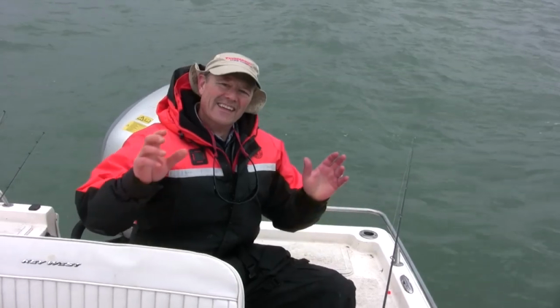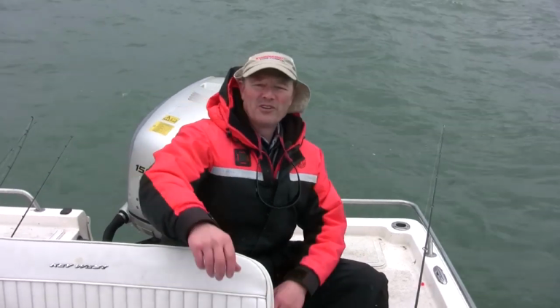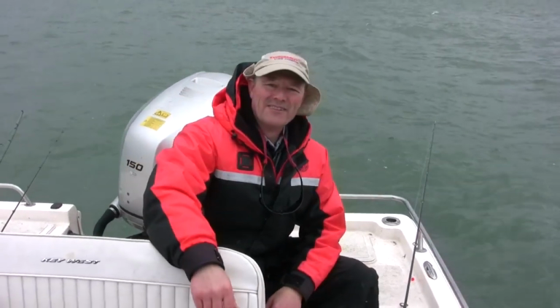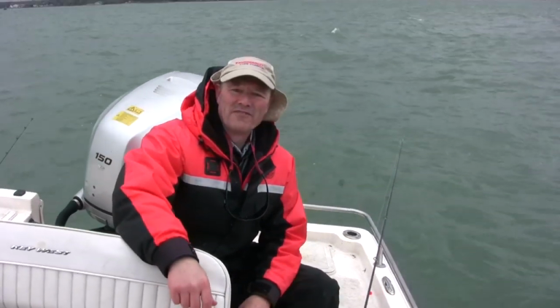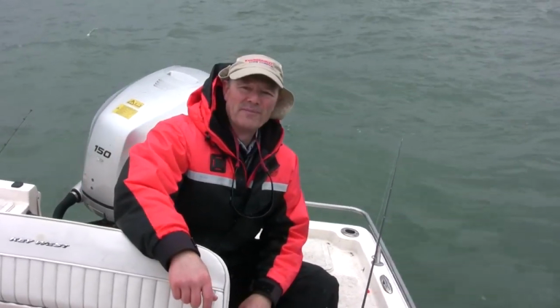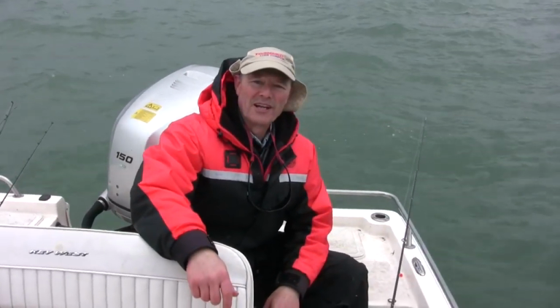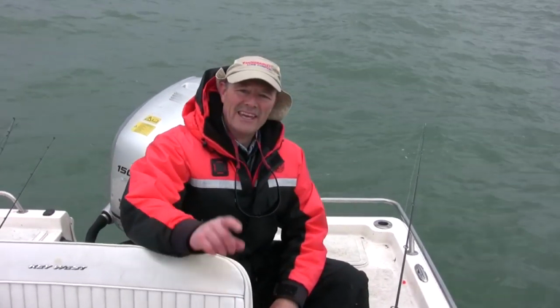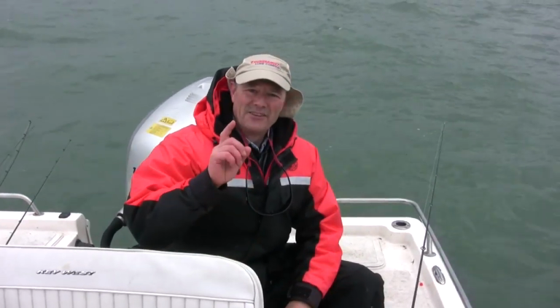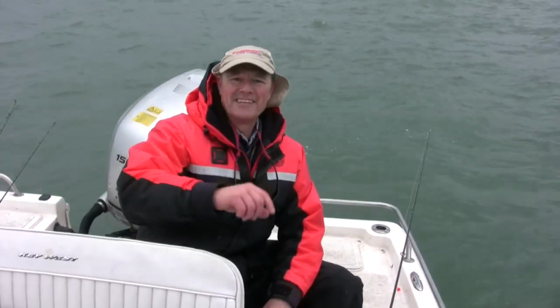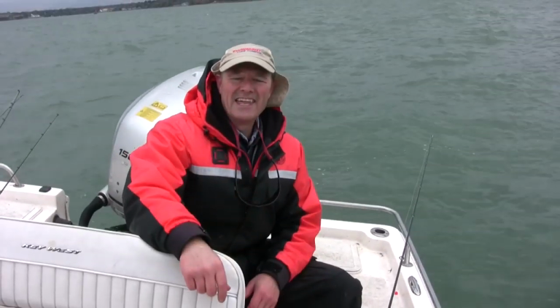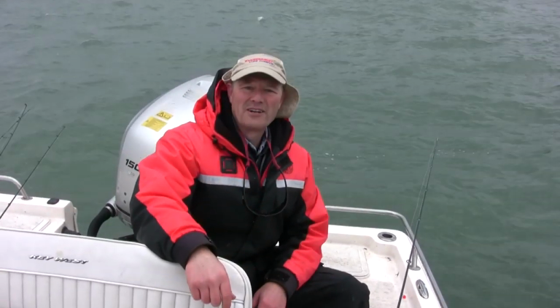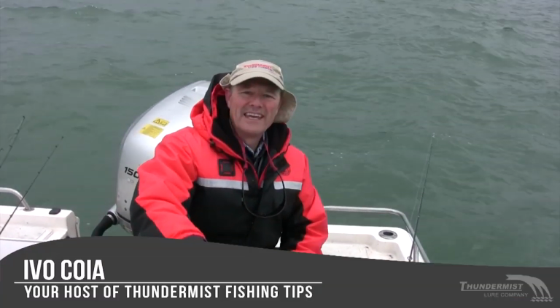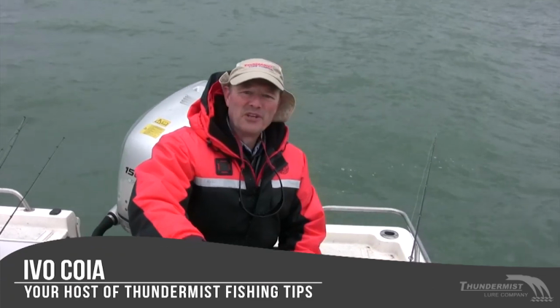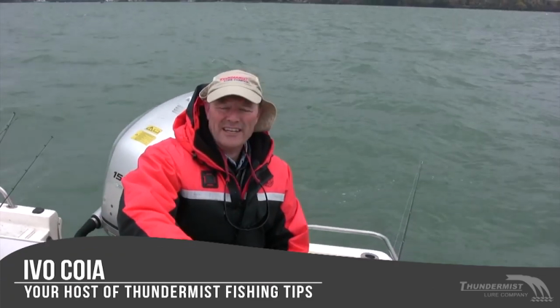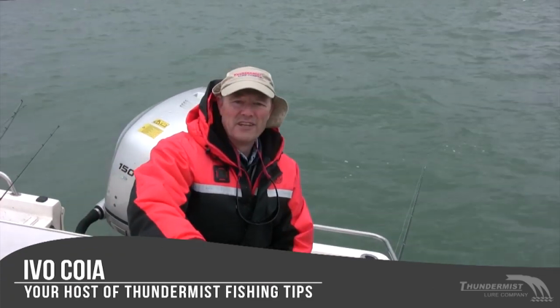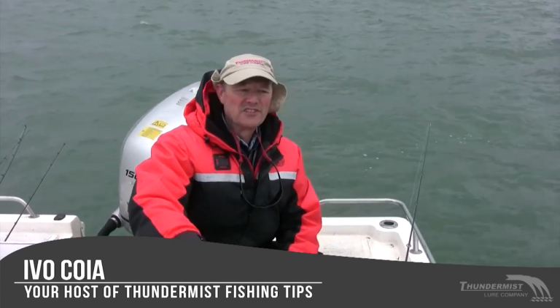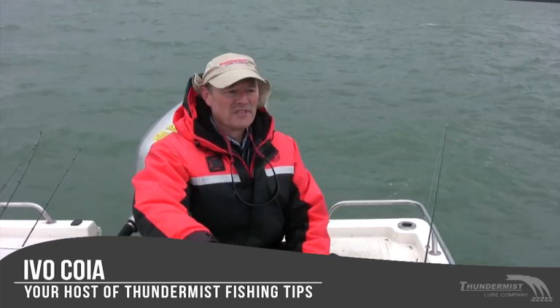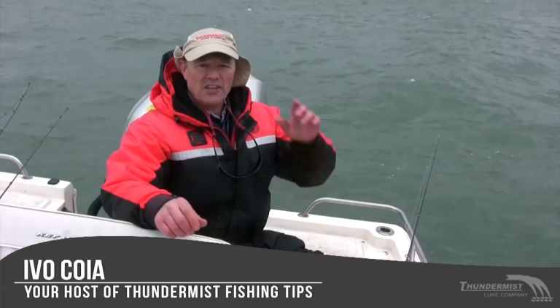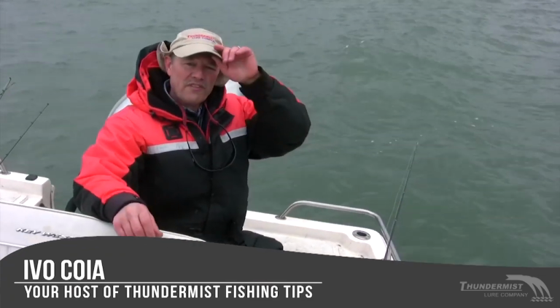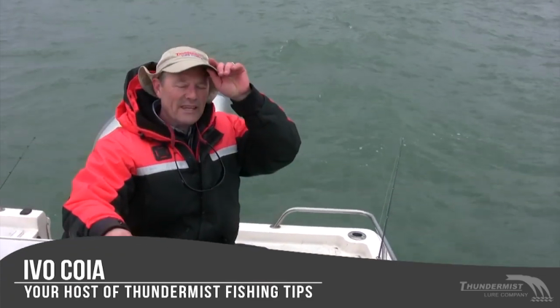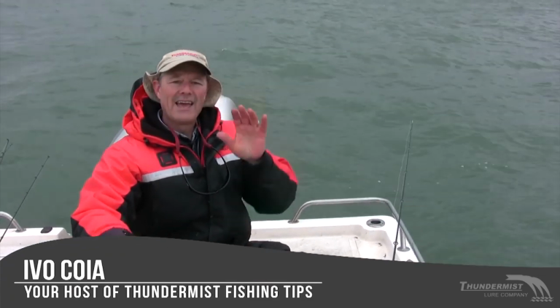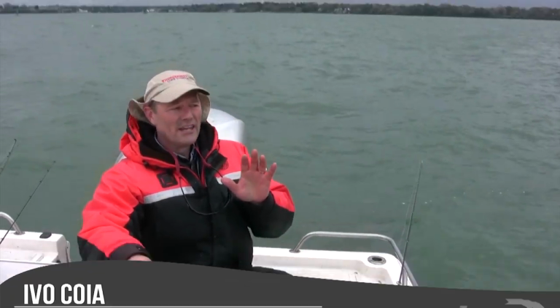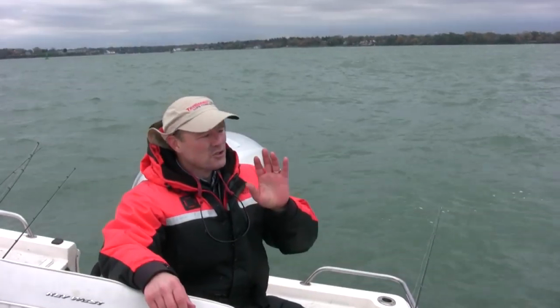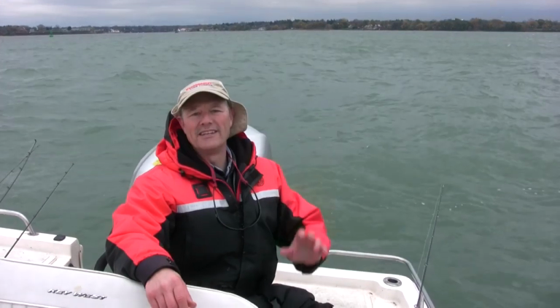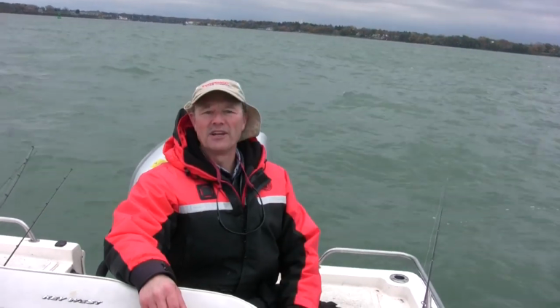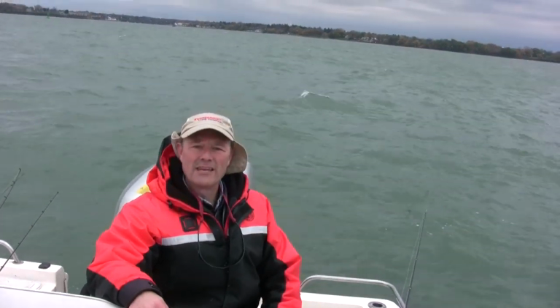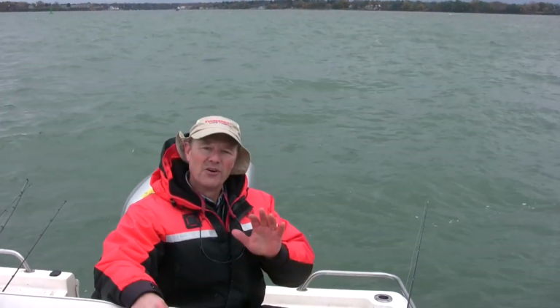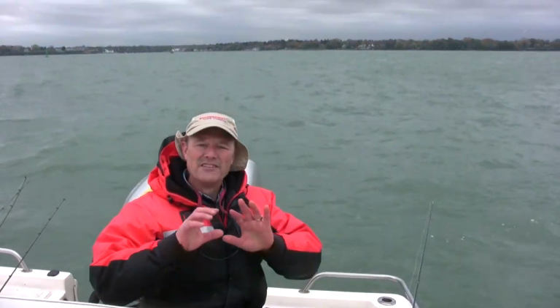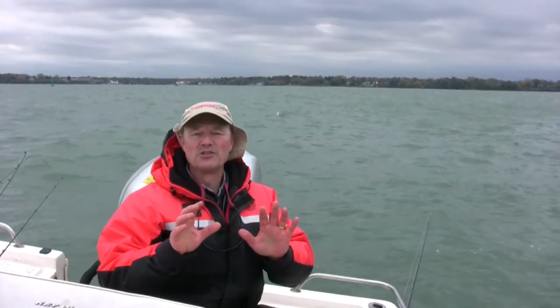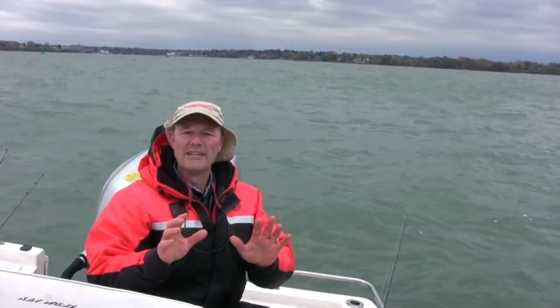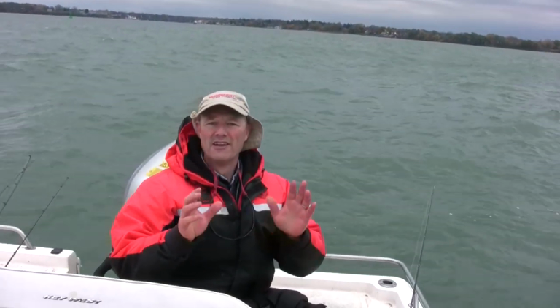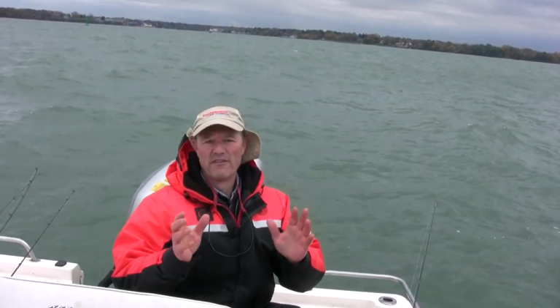Hi folks, it's Evo here from Thundermis Floor Company. Great to see you again and welcome to today's episode of Thundermis Fishing Tips. We've got a windy day upon us. It's too windy to get out on the lake, but you know what, it's never too windy for the river.